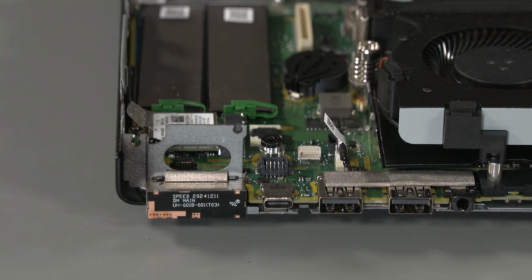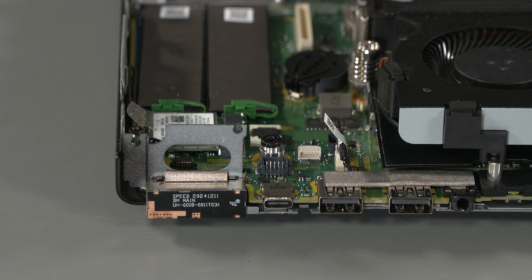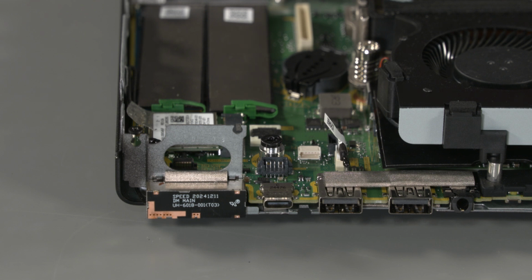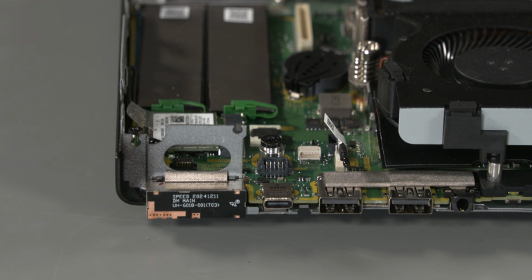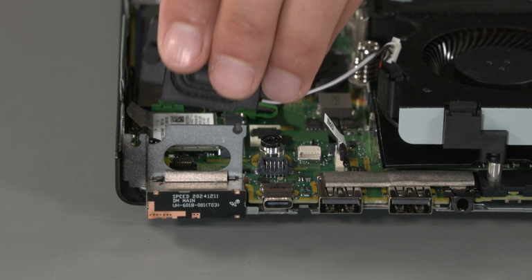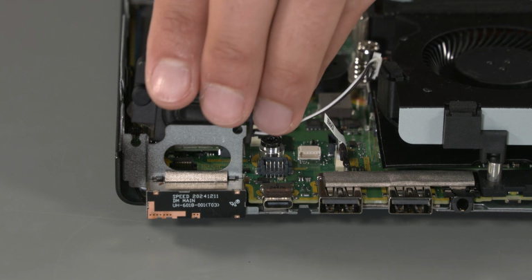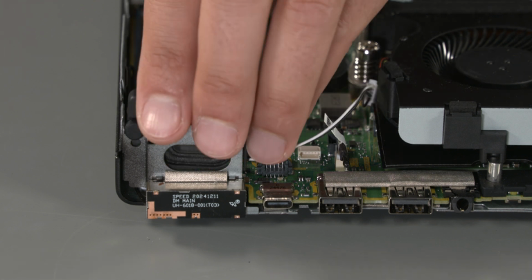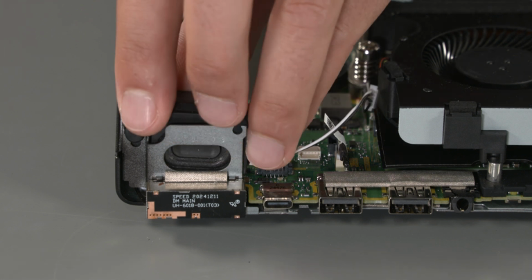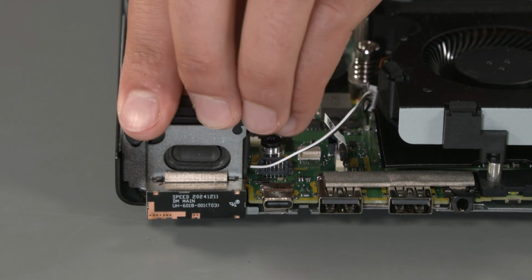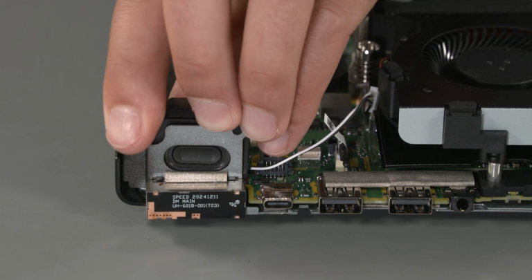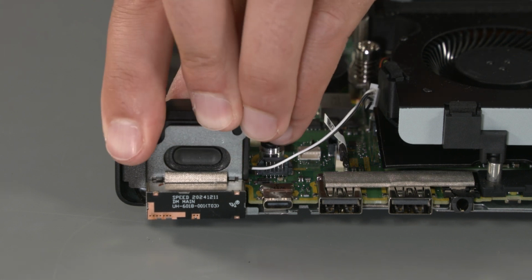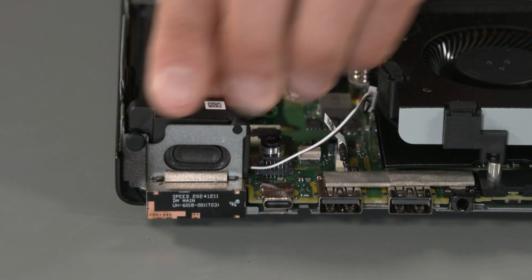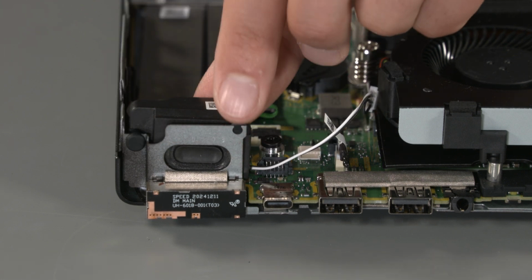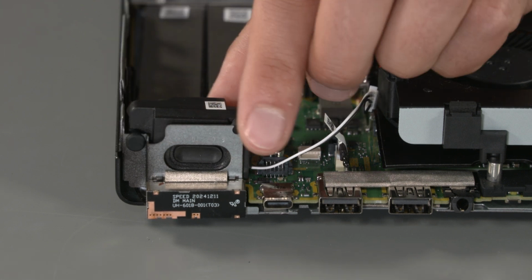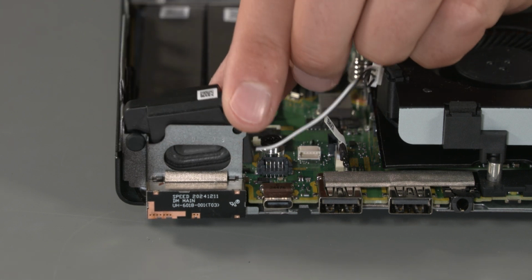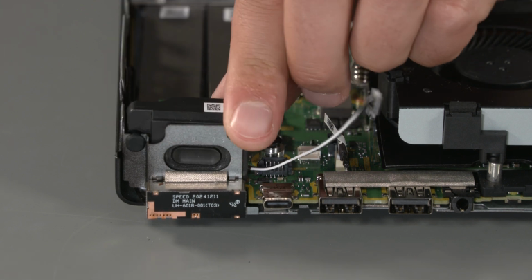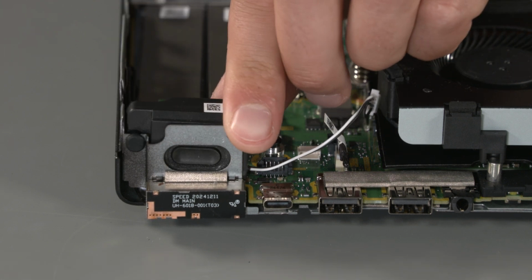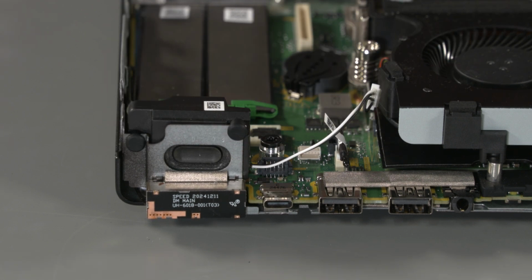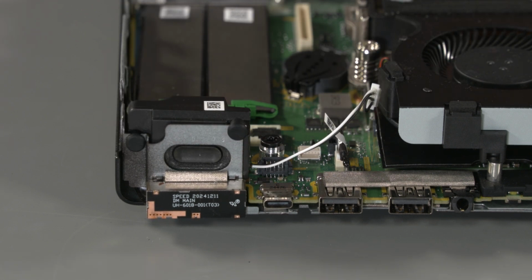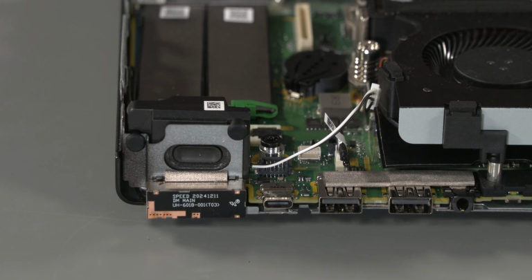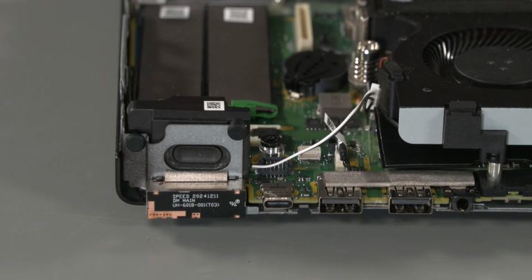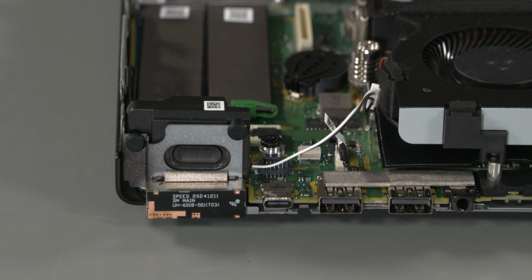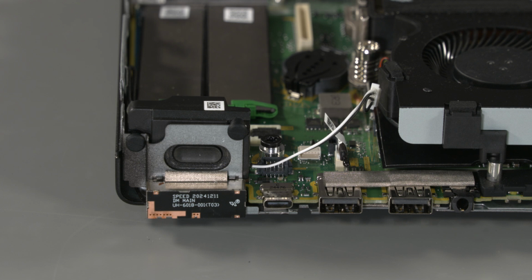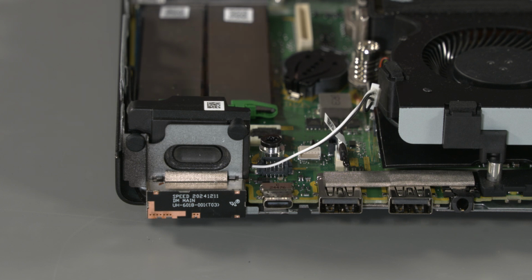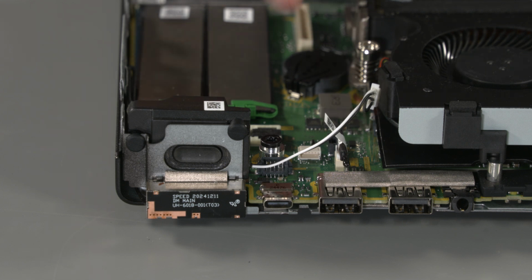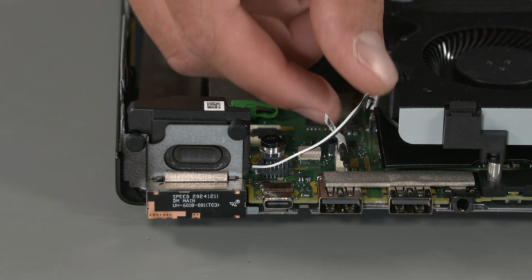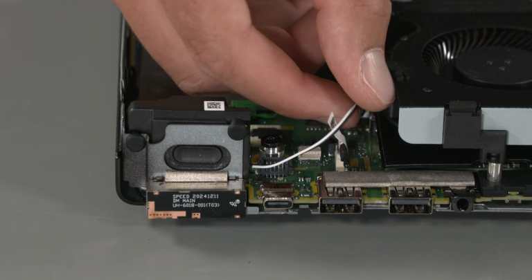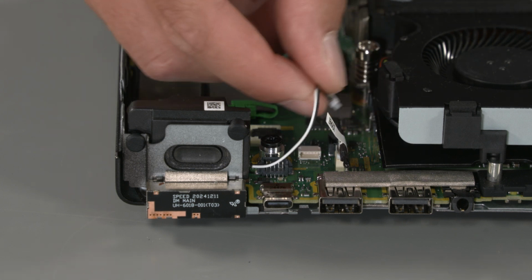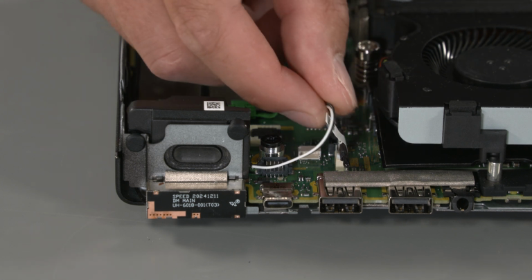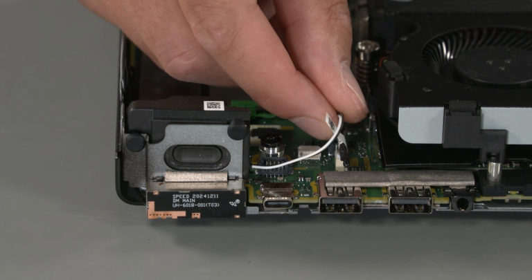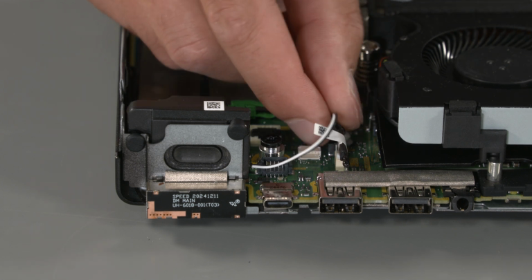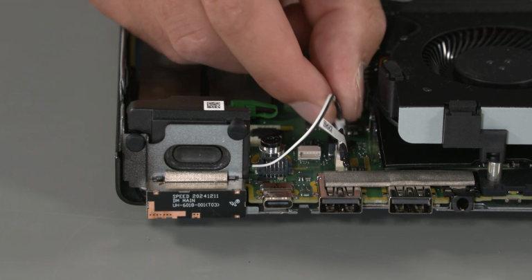Replacement: Lower the speaker into place. Push down on the tabs to secure the speaker. Connect the speaker cable to the system board.